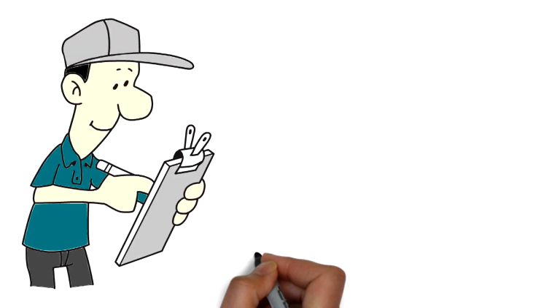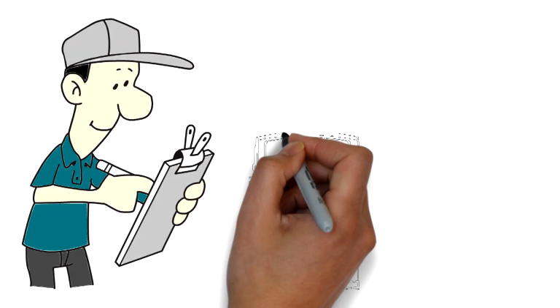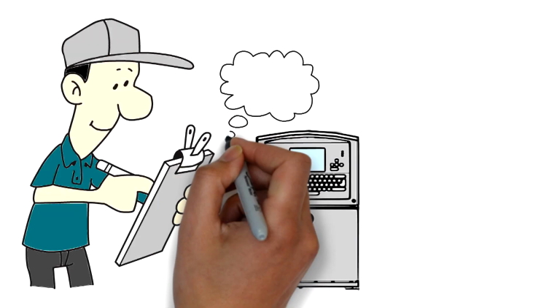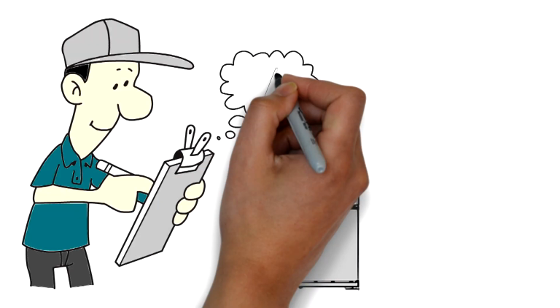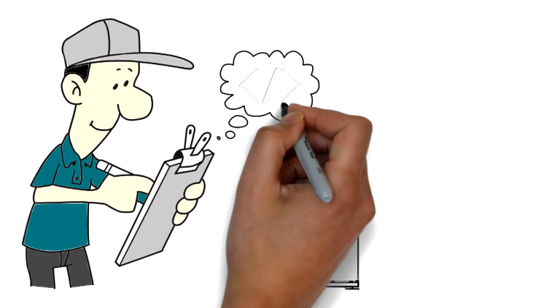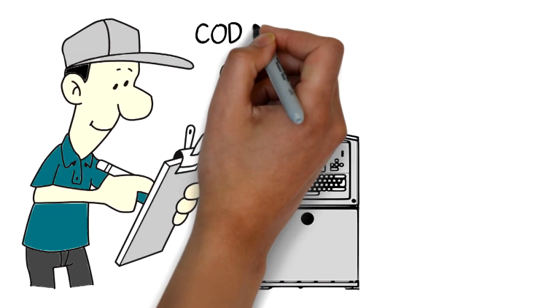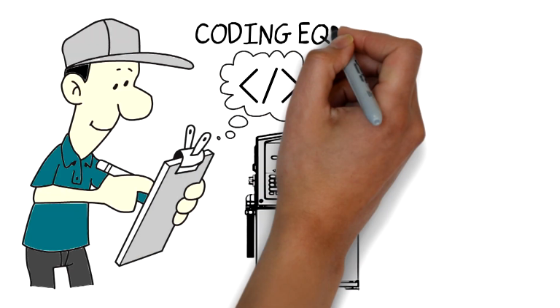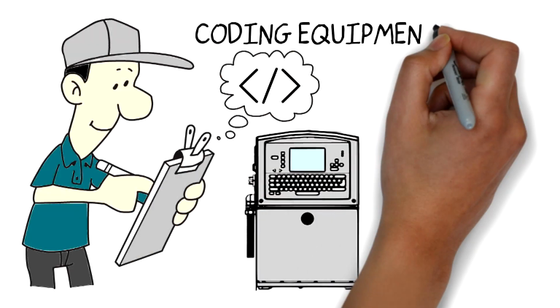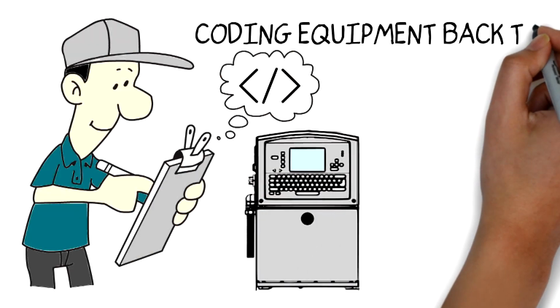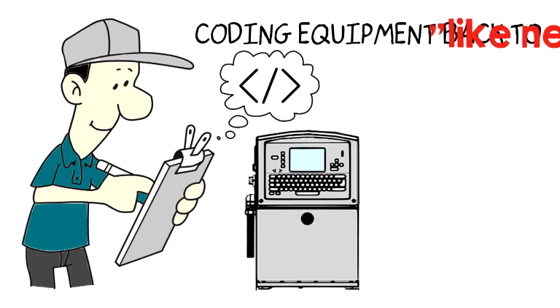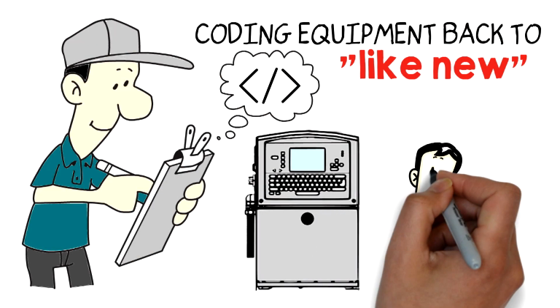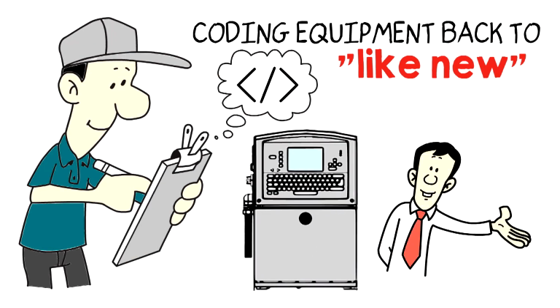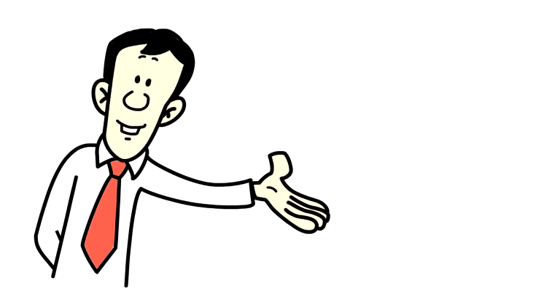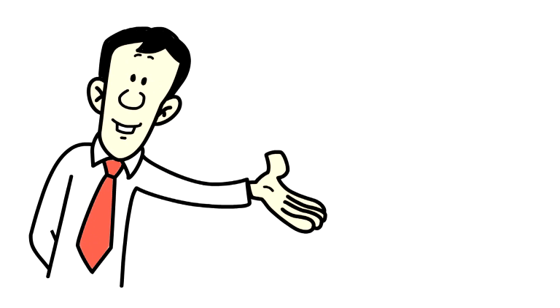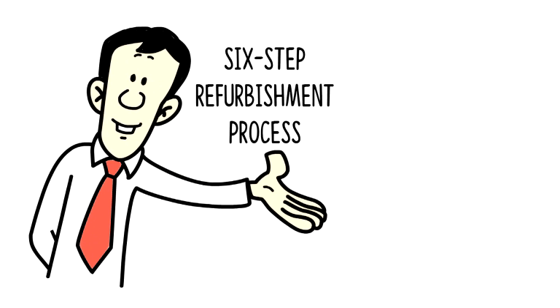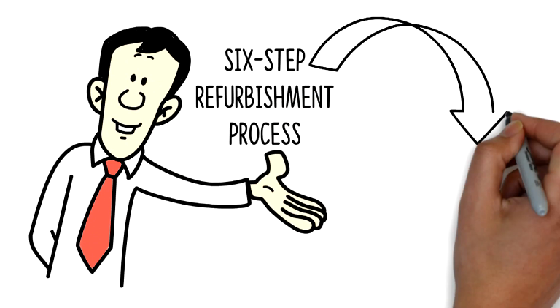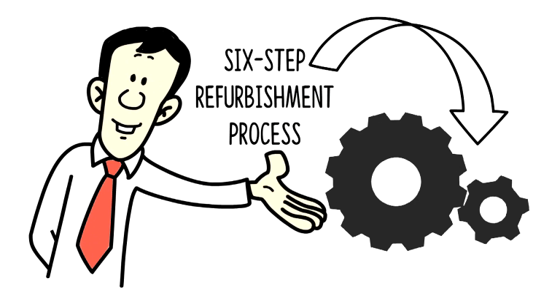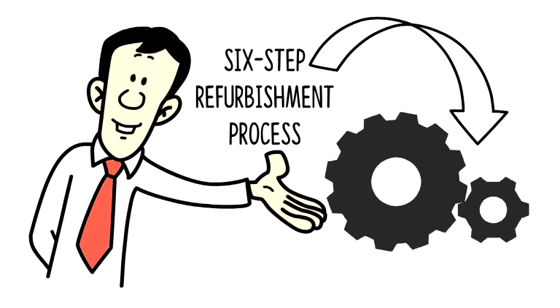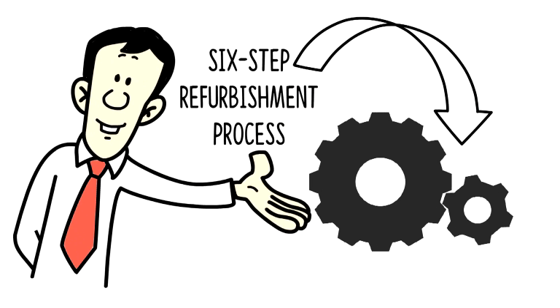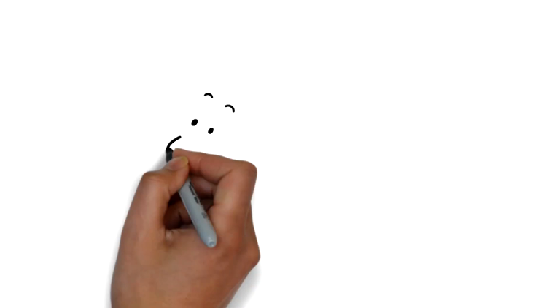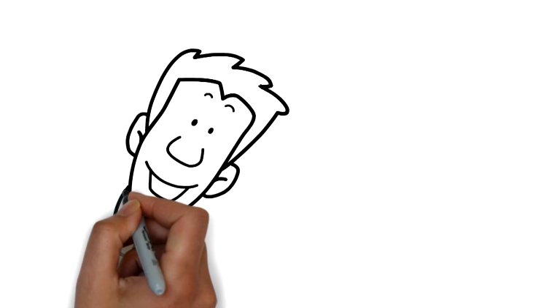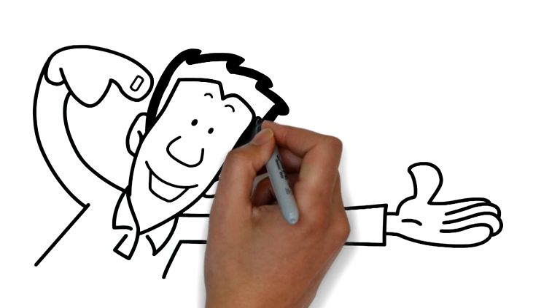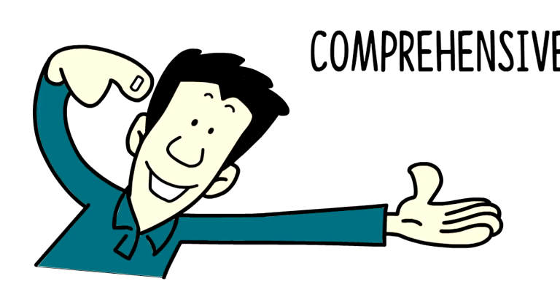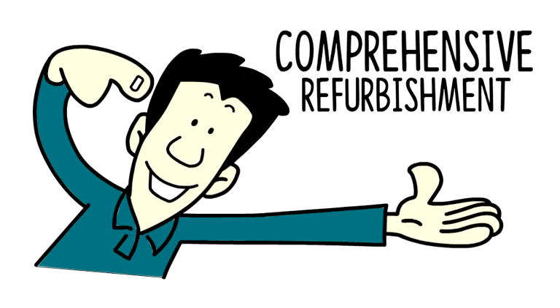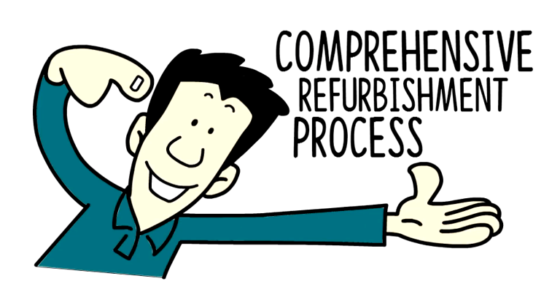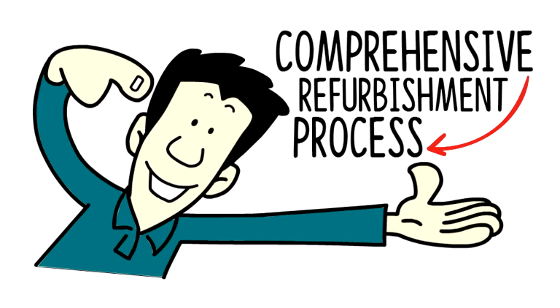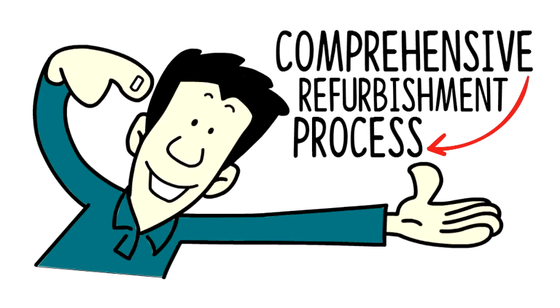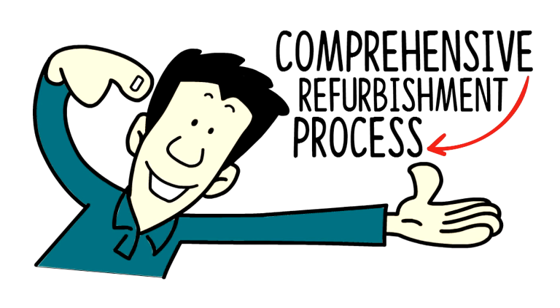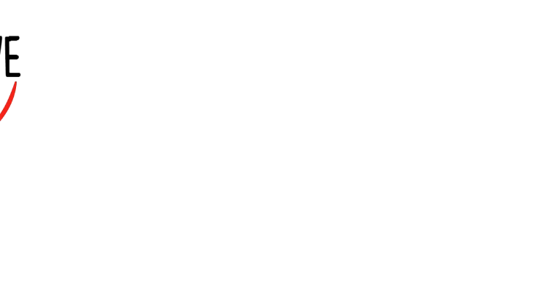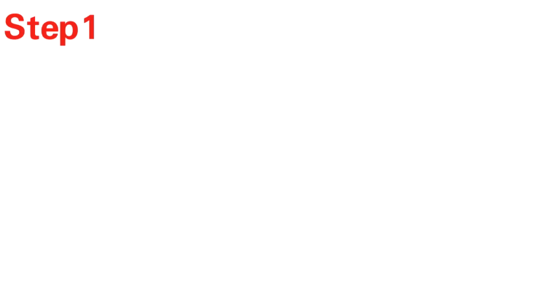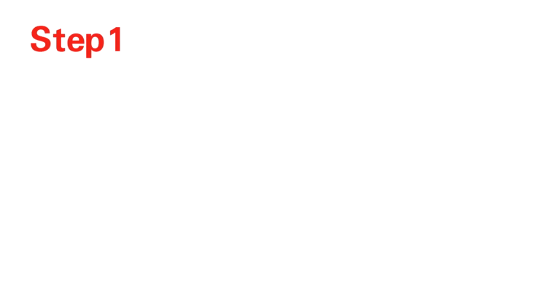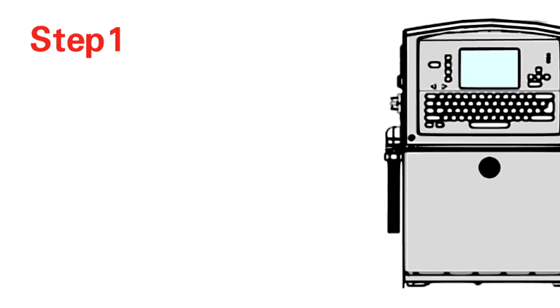Our team of experts transforms used coating equipment back to like-new condition with our six-step refurbishment process. Here's a quick look at our comprehensive refurbishment process.